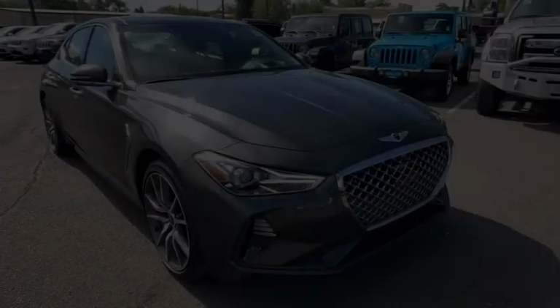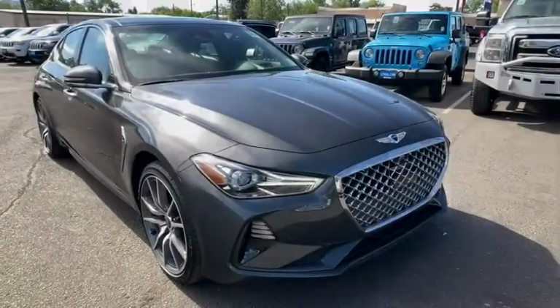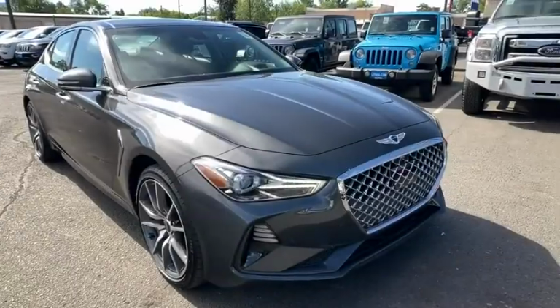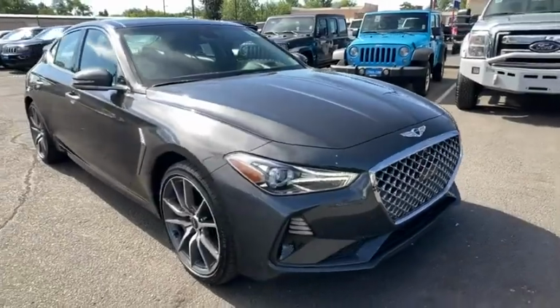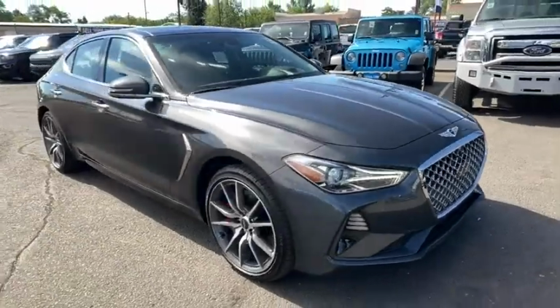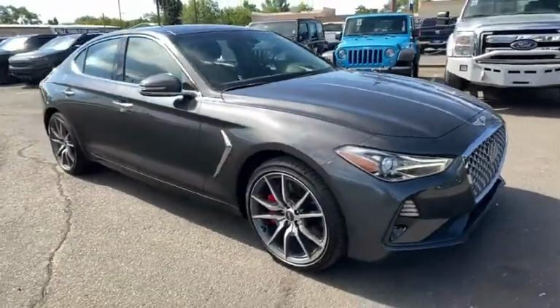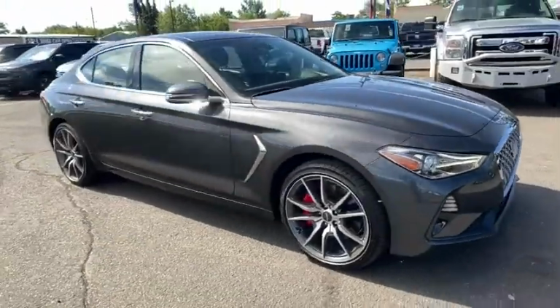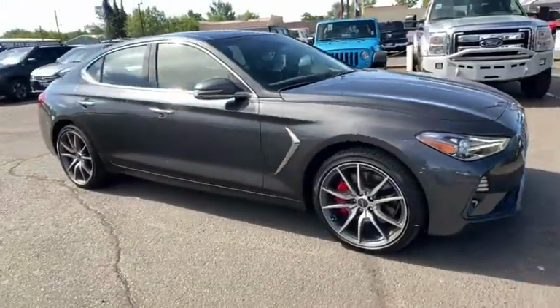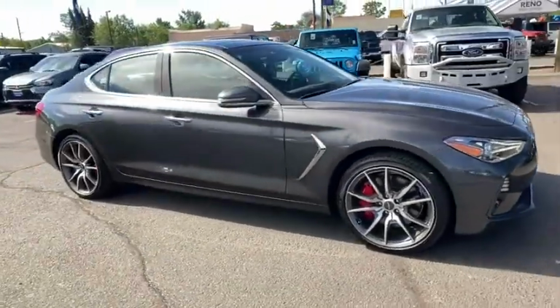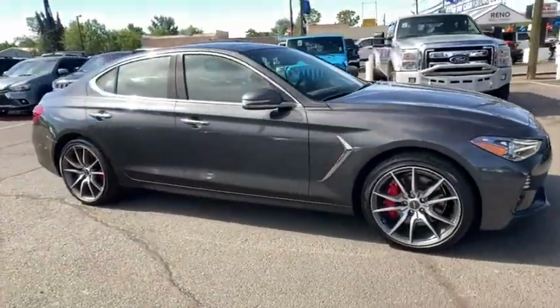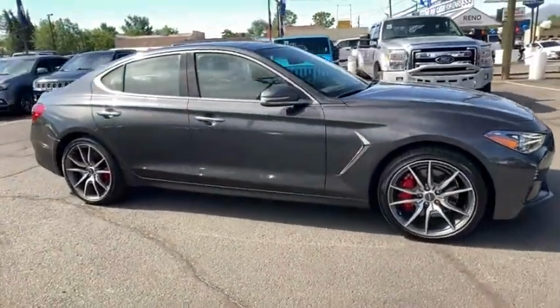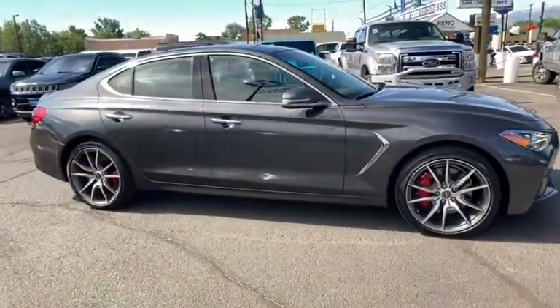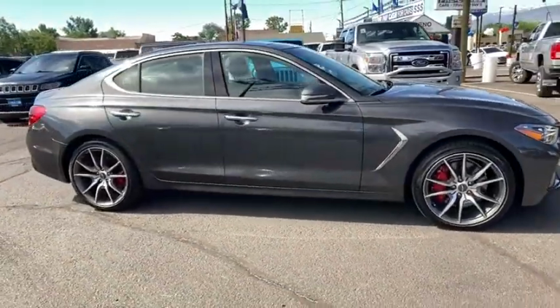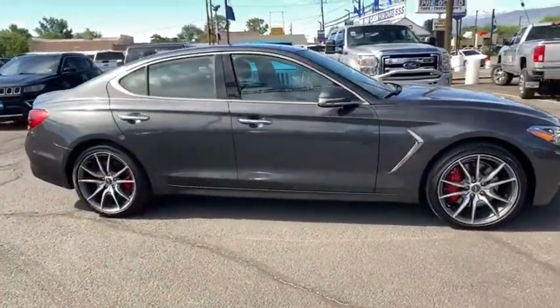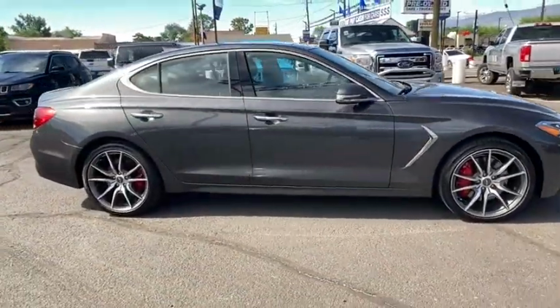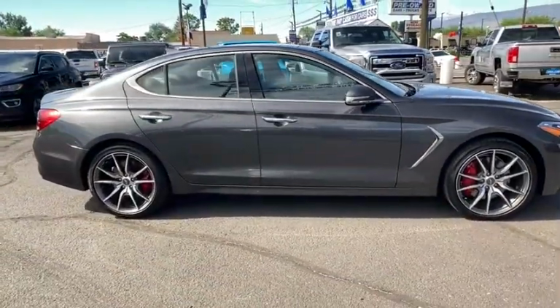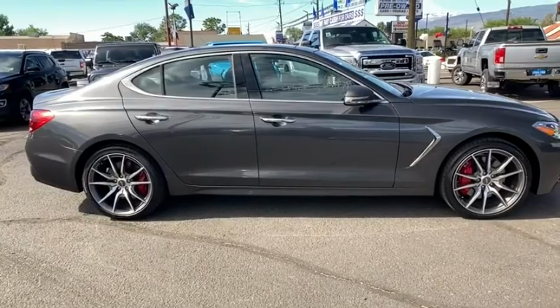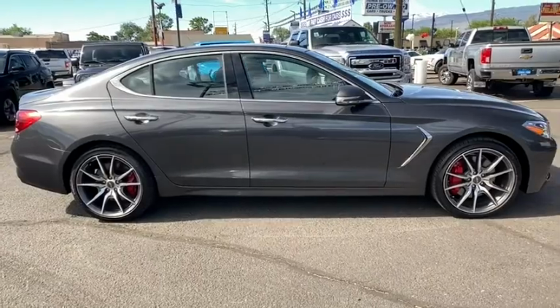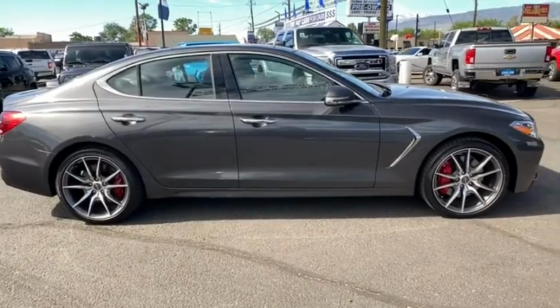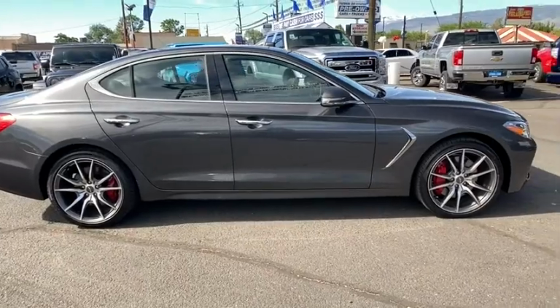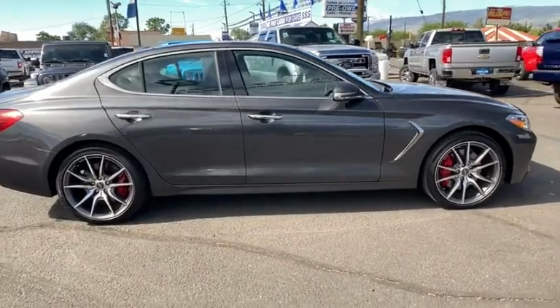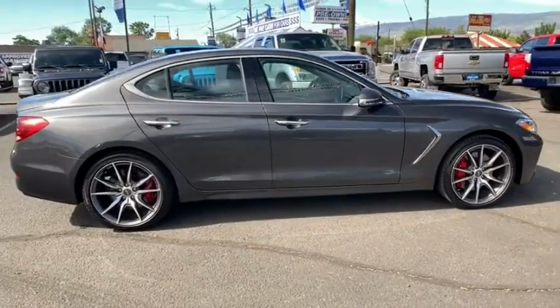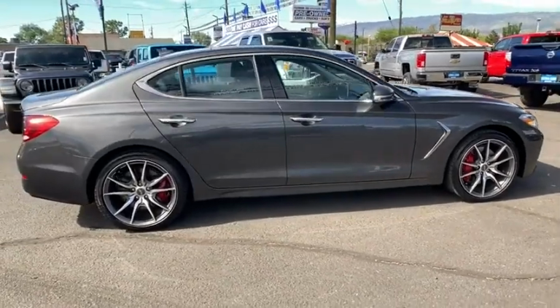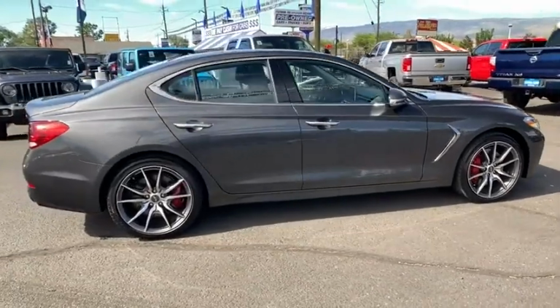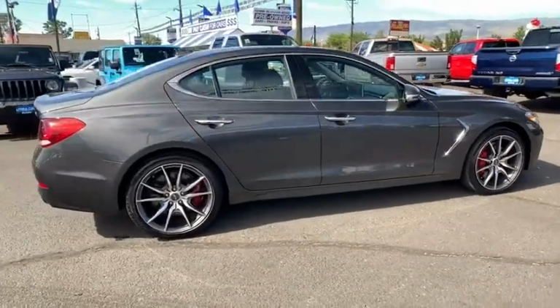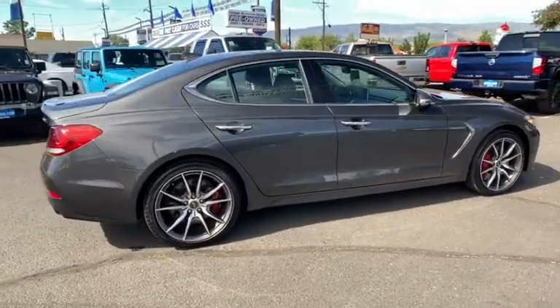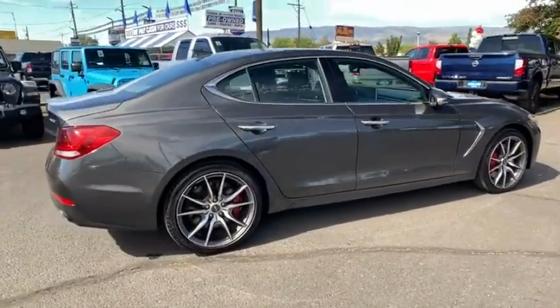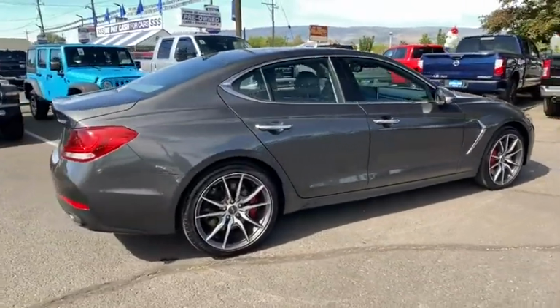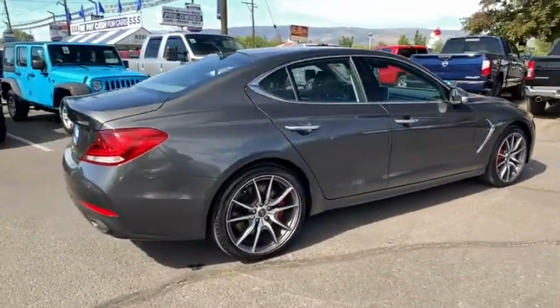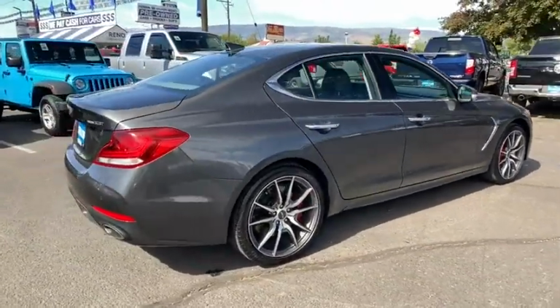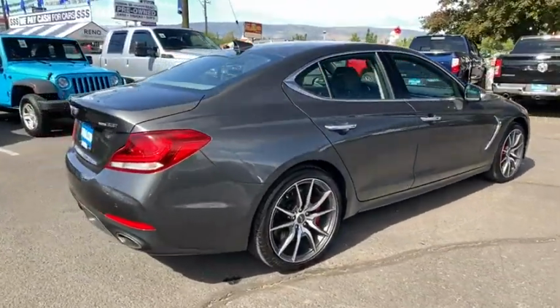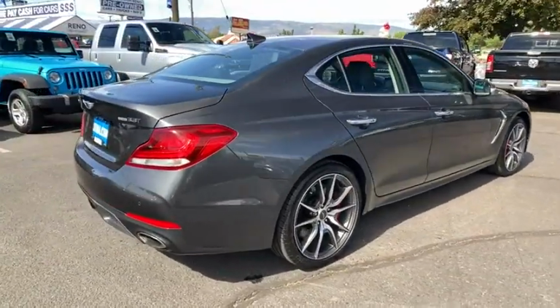Stop by and take a look at the 2020 Genesis G70. Impressive engine performance and exquisite handling push the Genesis G70 to the front of the pack.